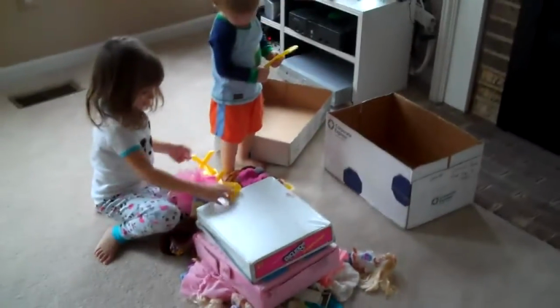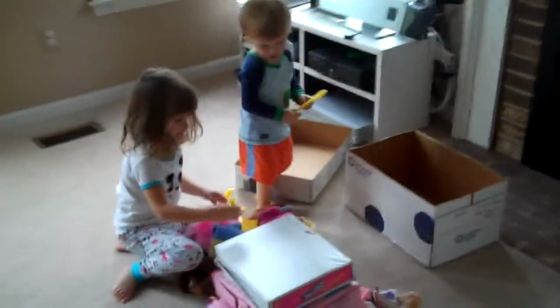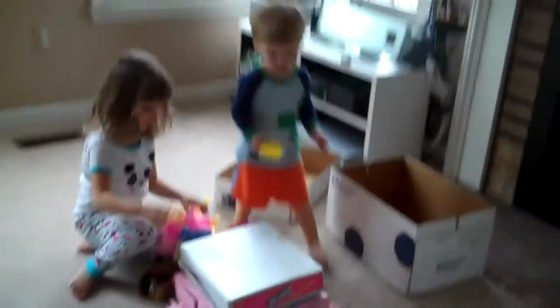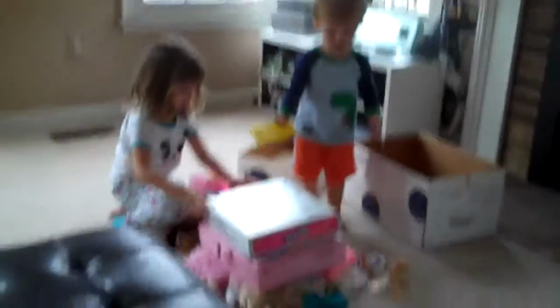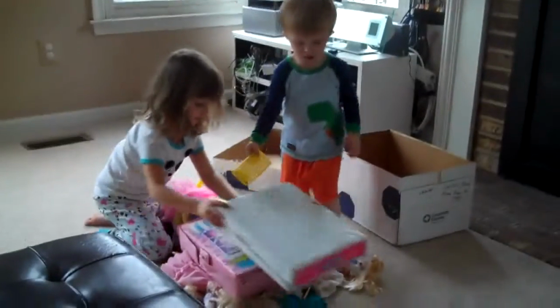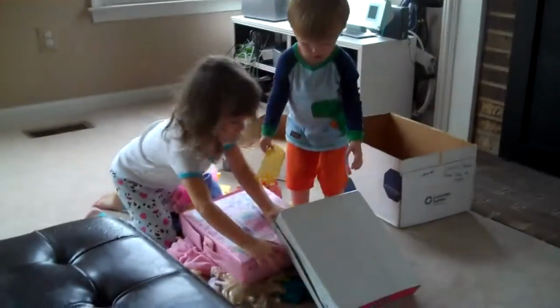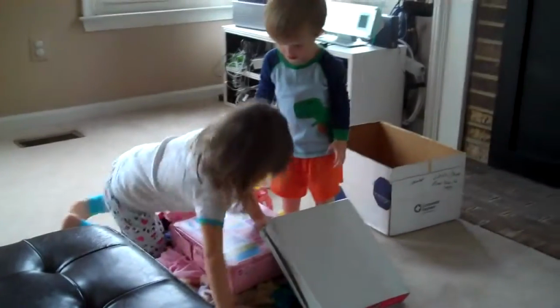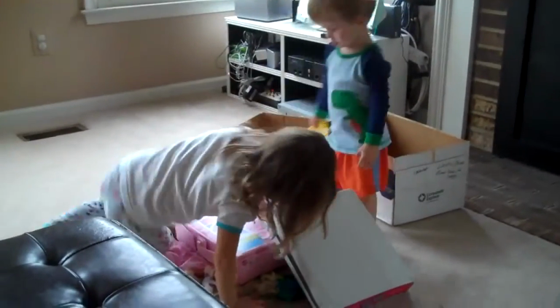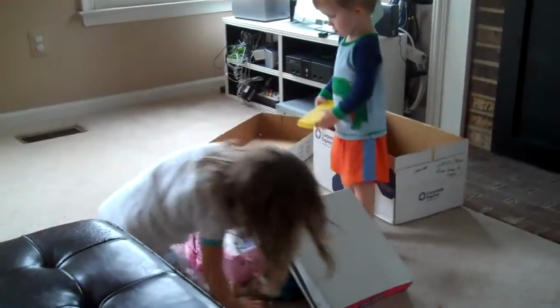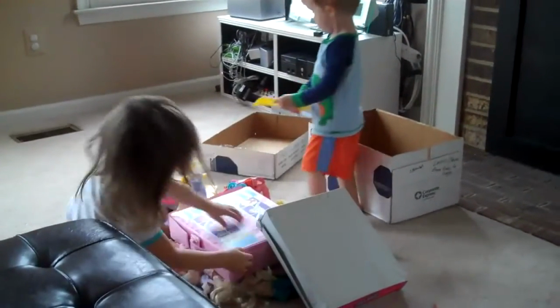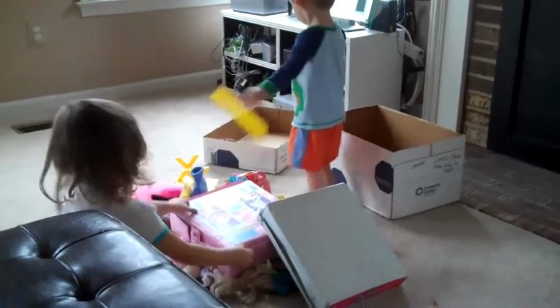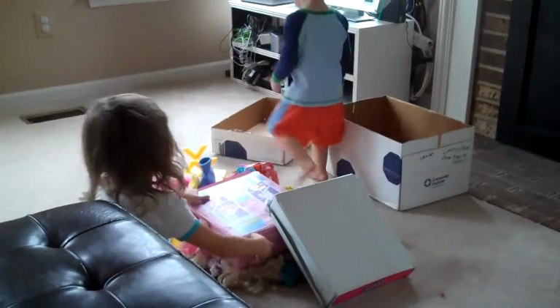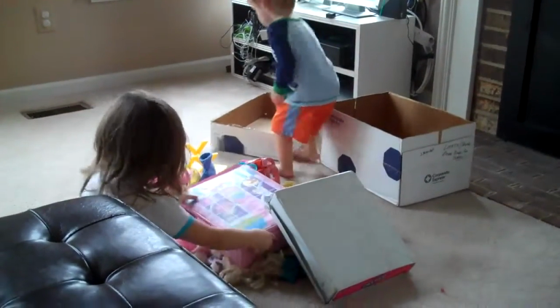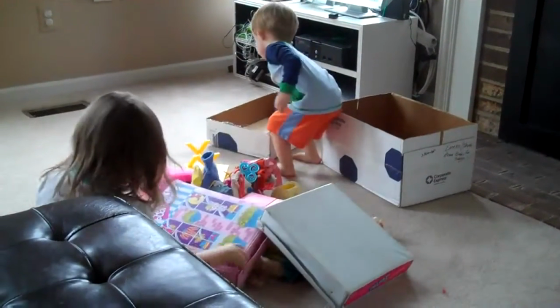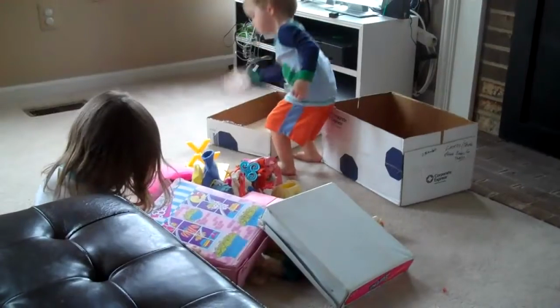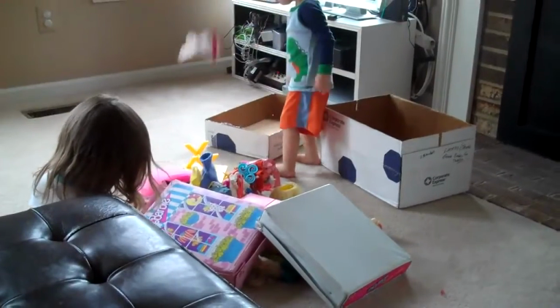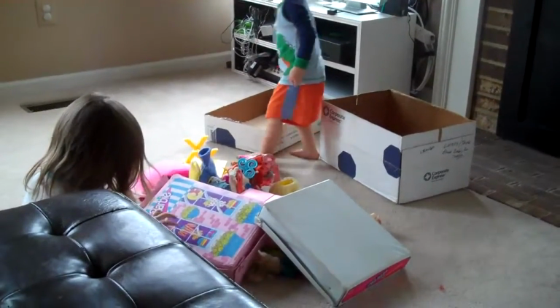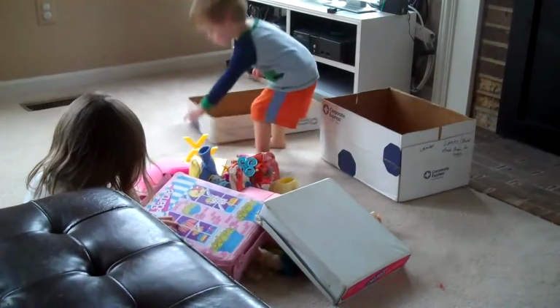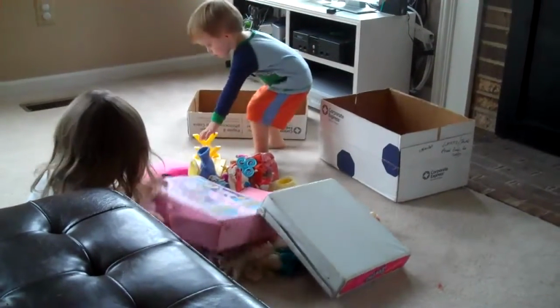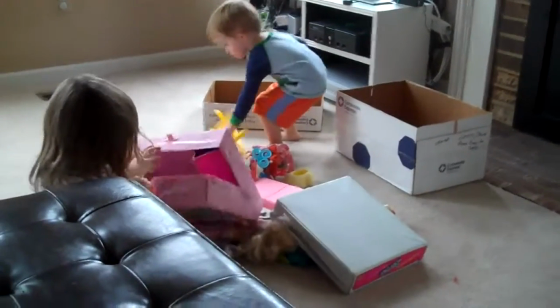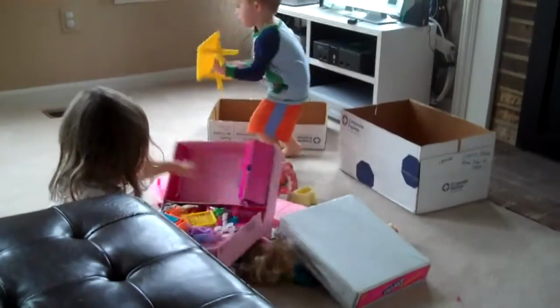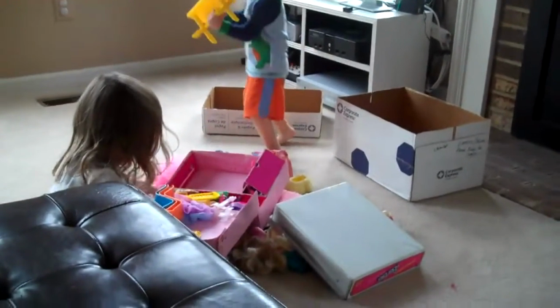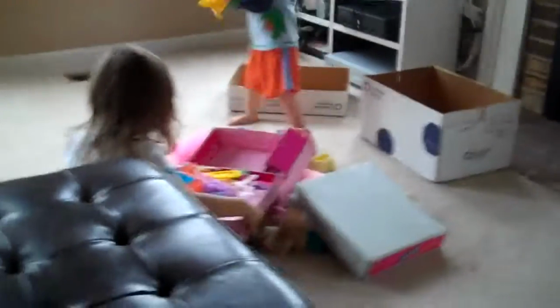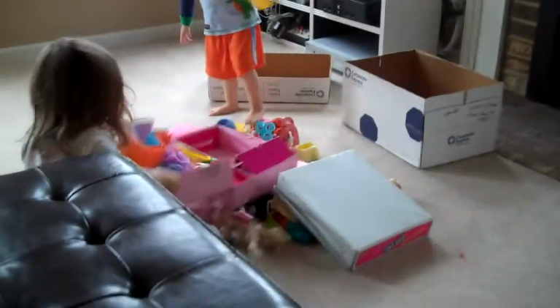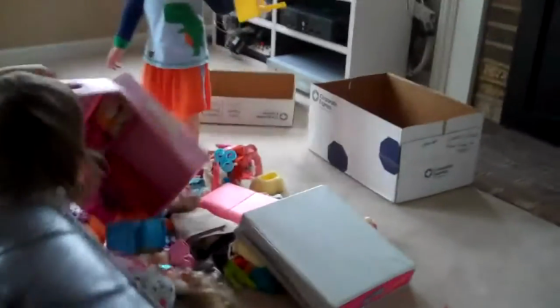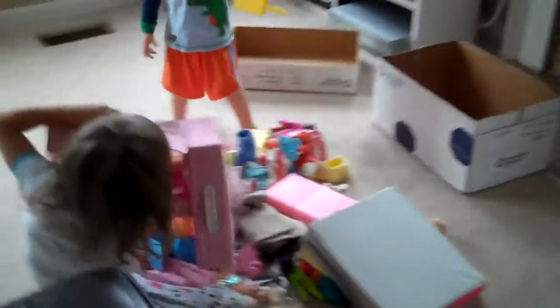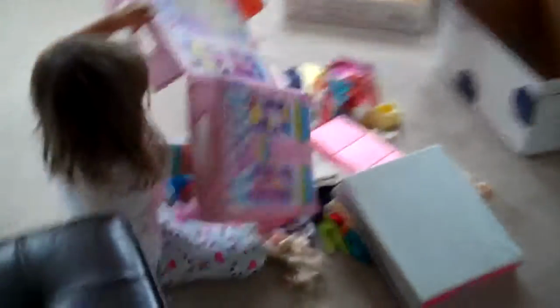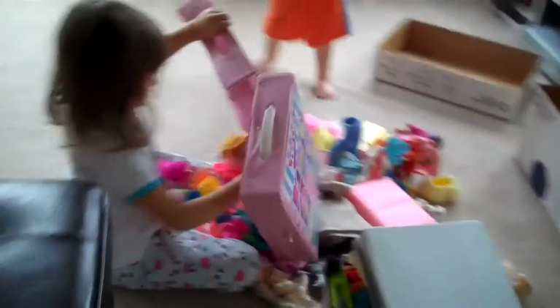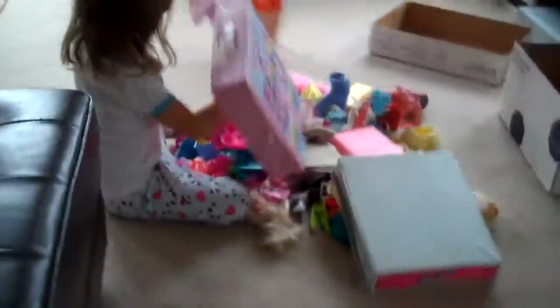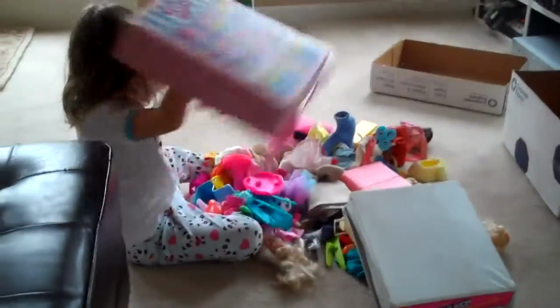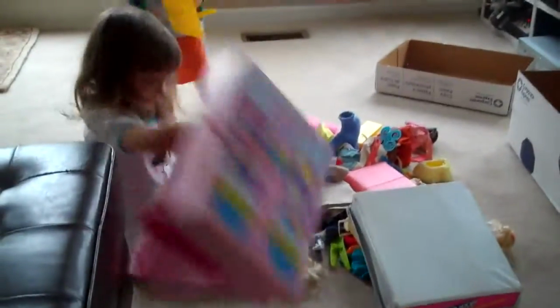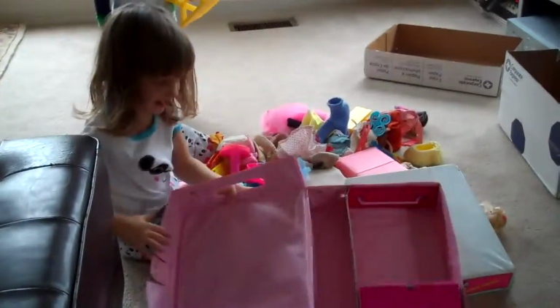These were Mommy's Barbies when she was little, and my mother saved all of this stuff. I even see the Barbie cases and clothes. Barbie things in there!